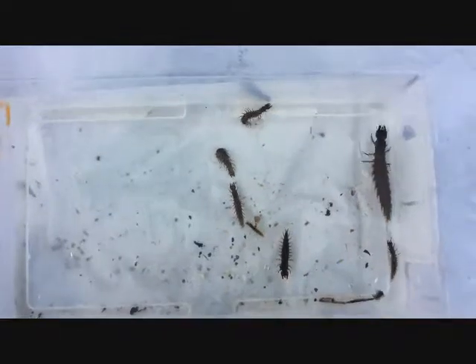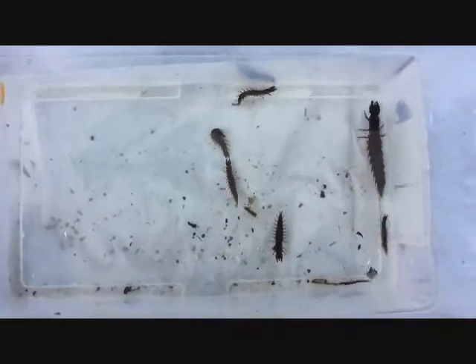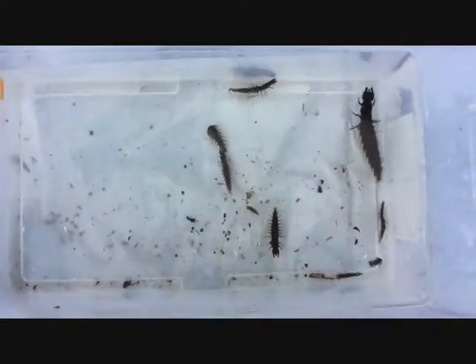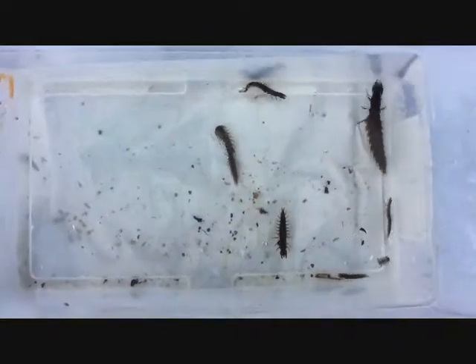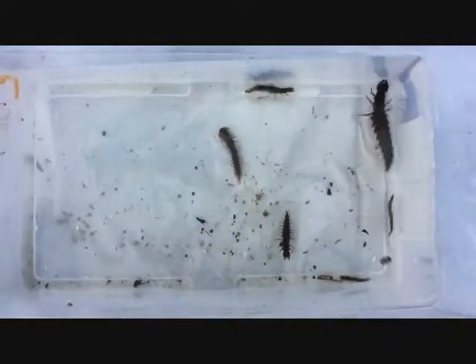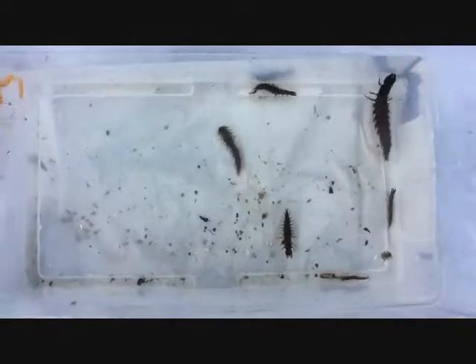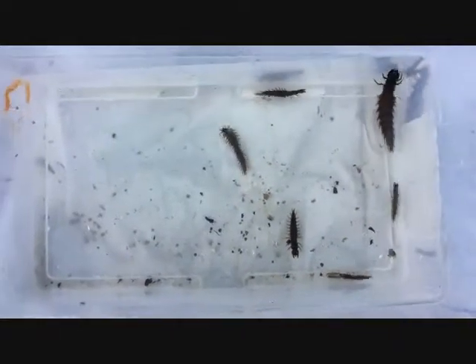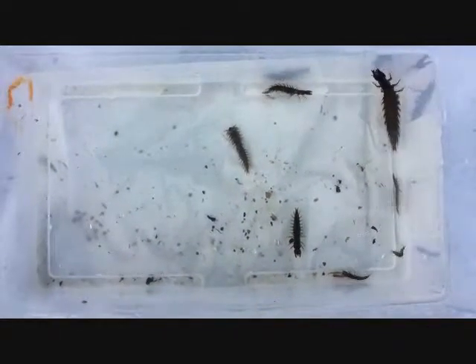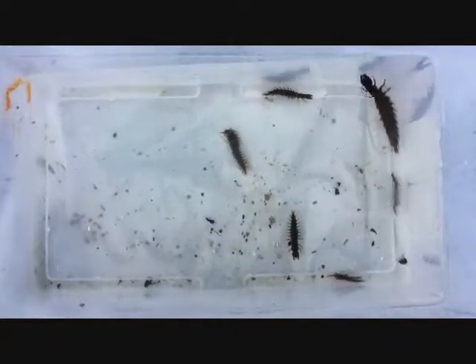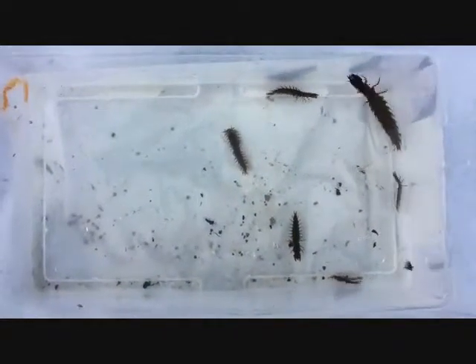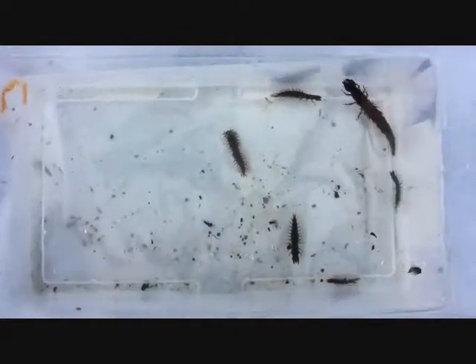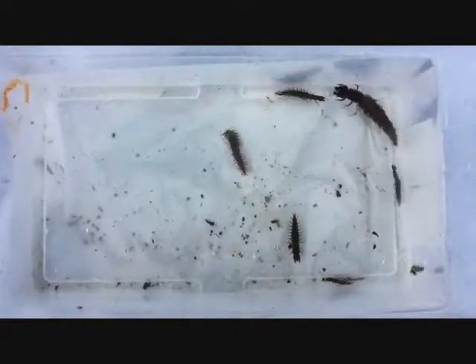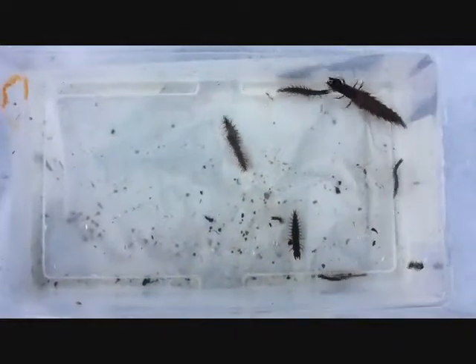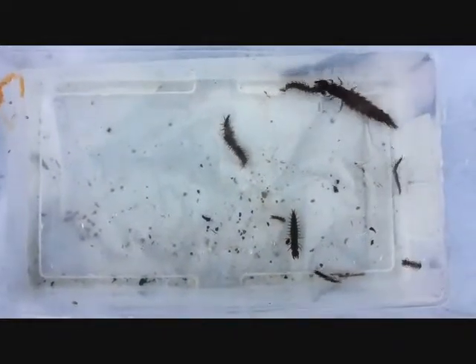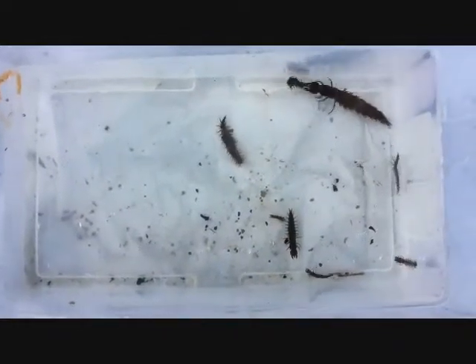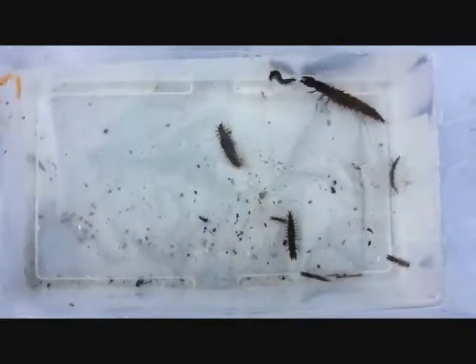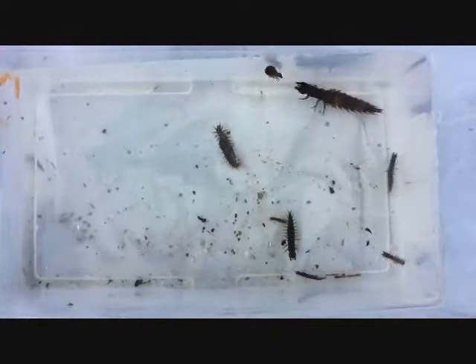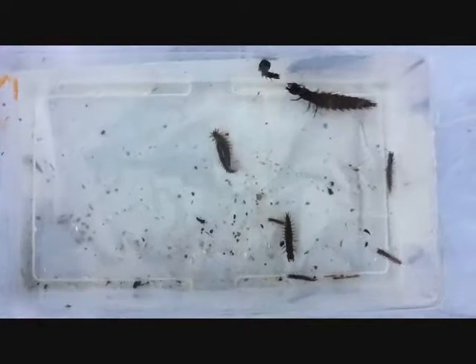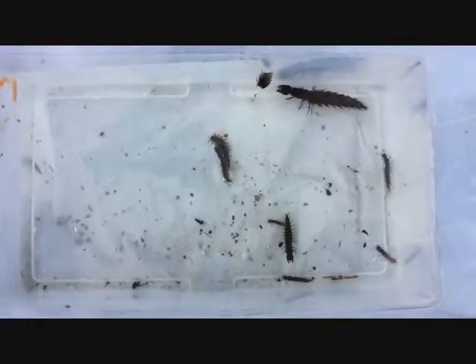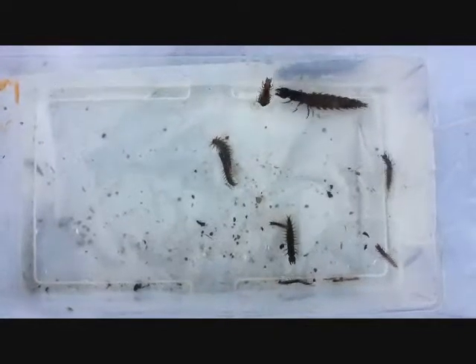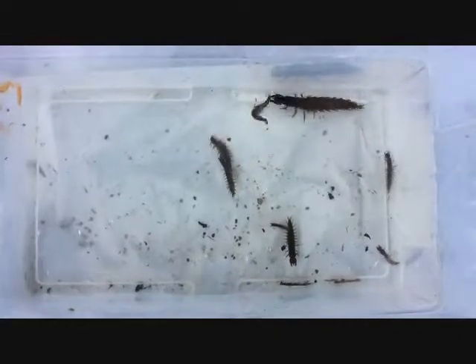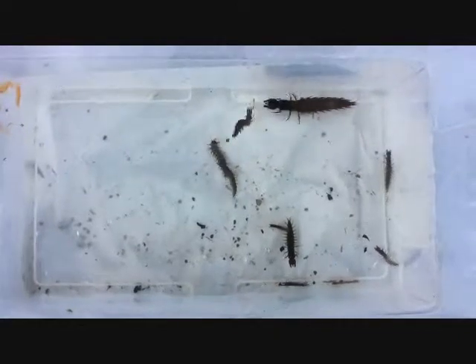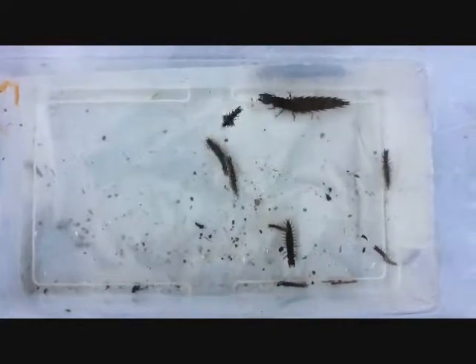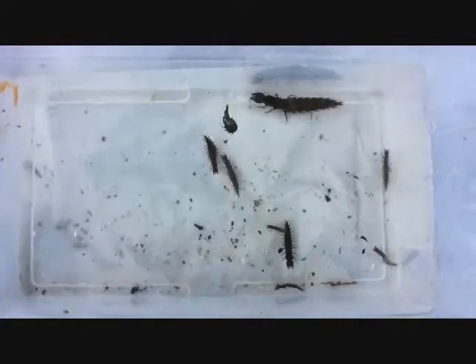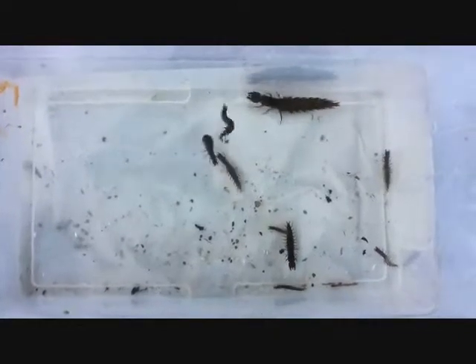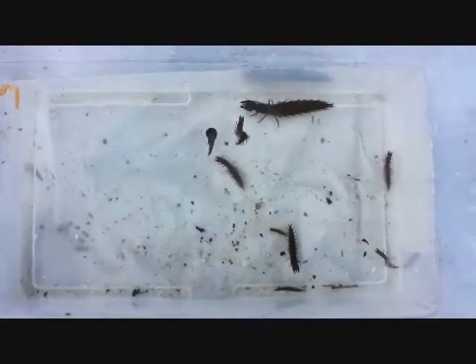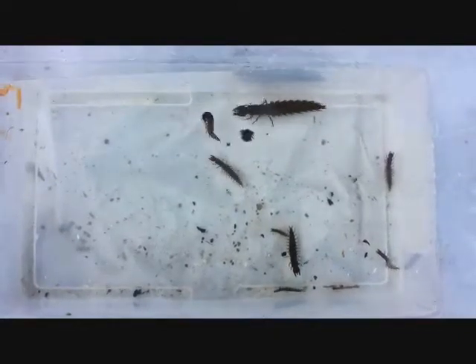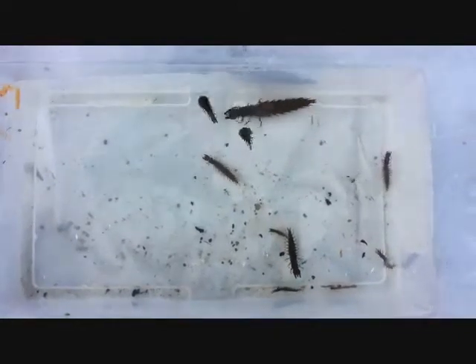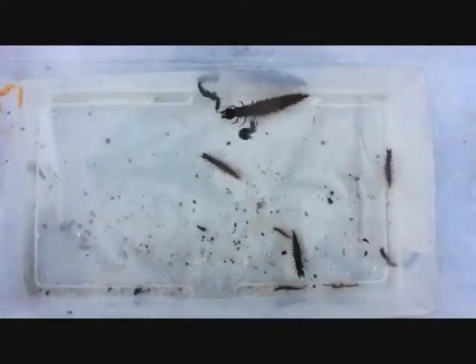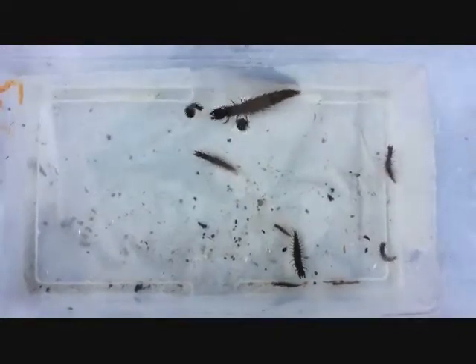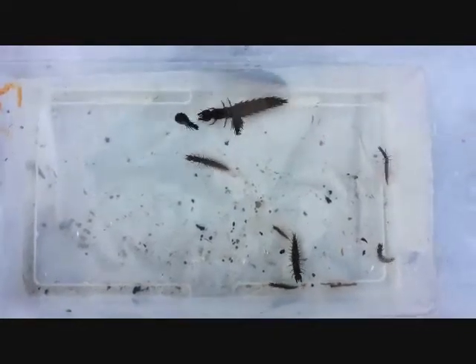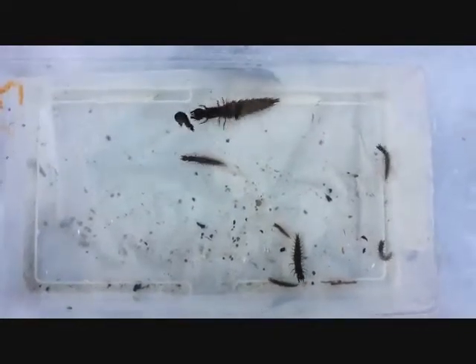These are helgramites. I found quite a few helgramites in the river. They are a sign of a healthy system, as they are not tolerant to polluted water. The large one there is about 2 inches.